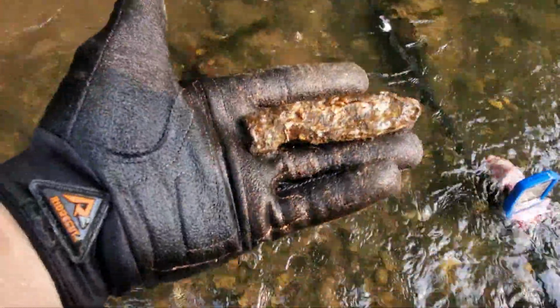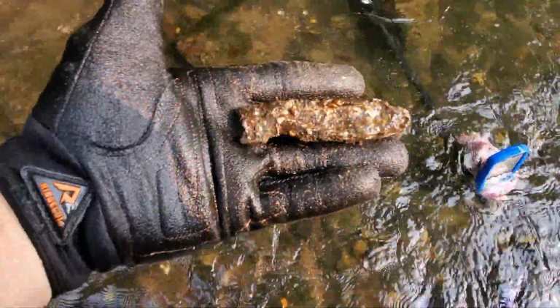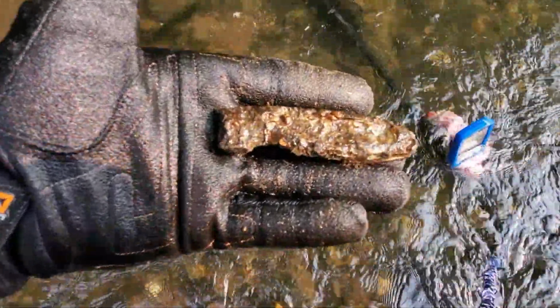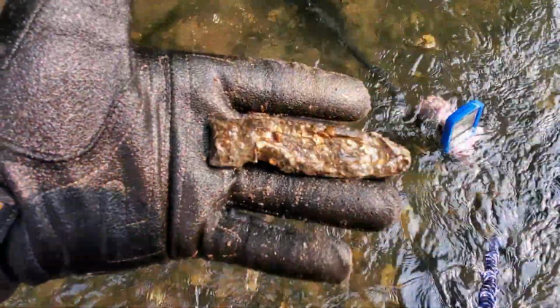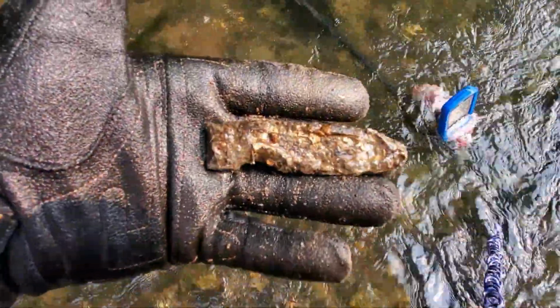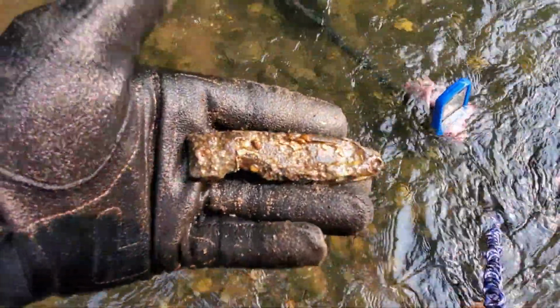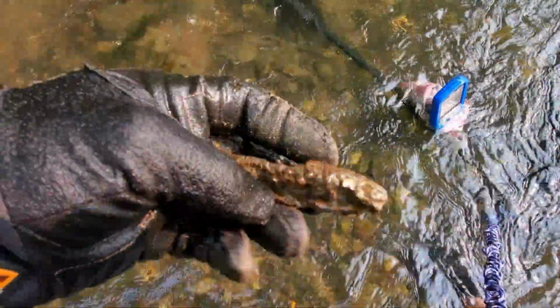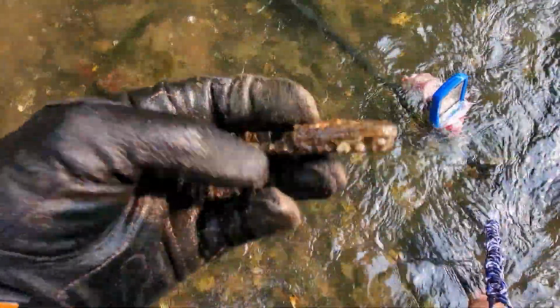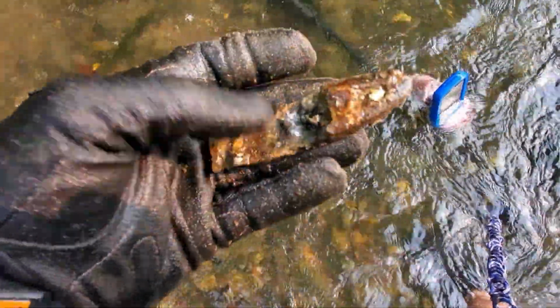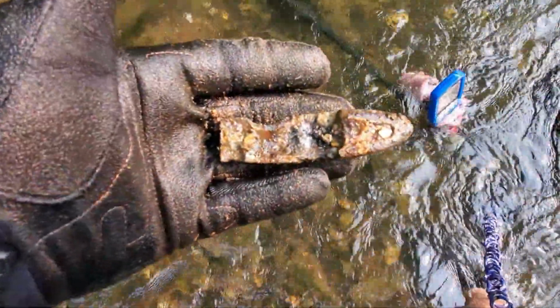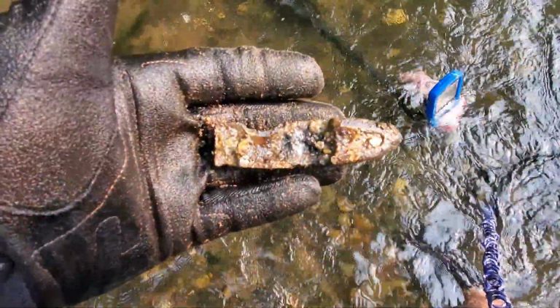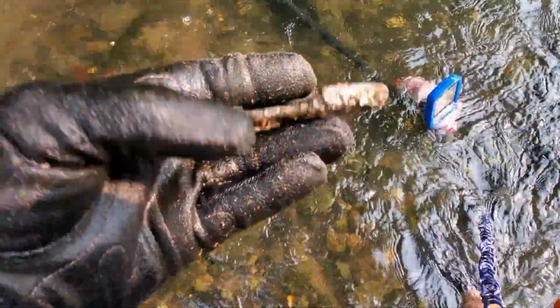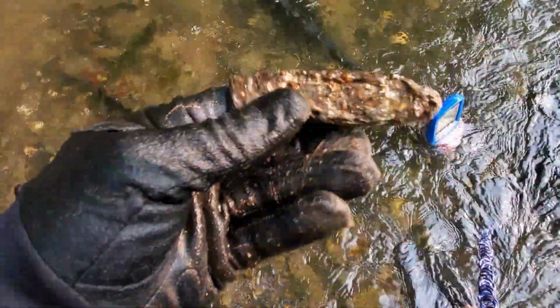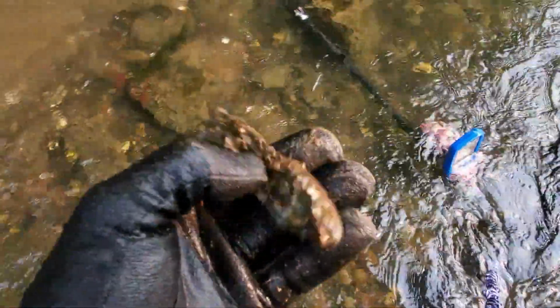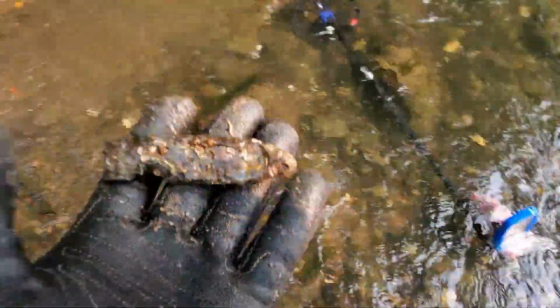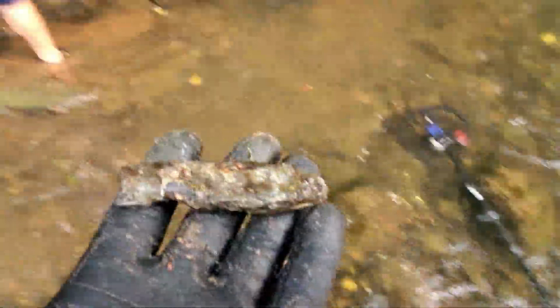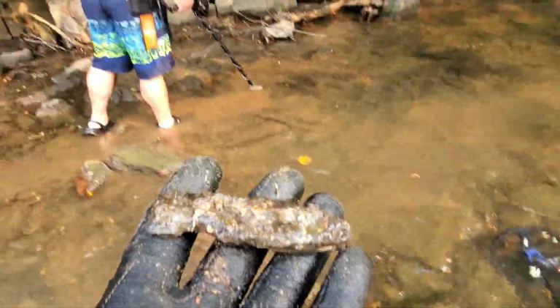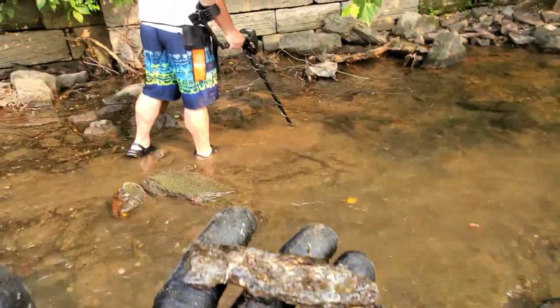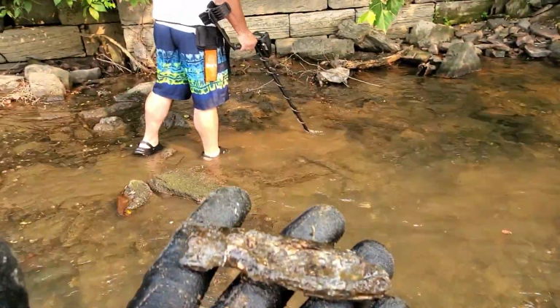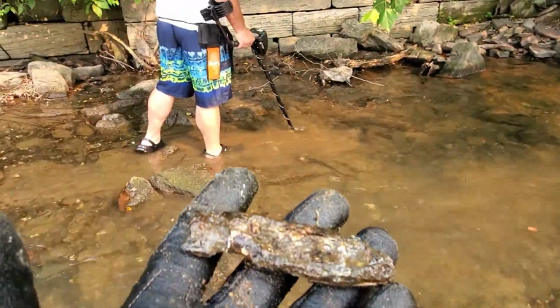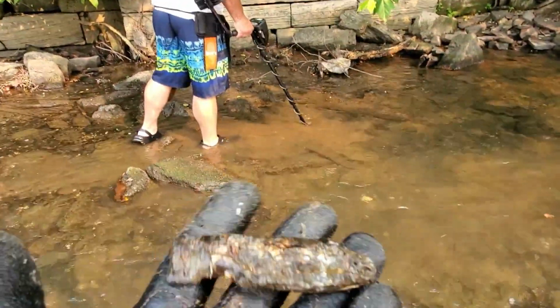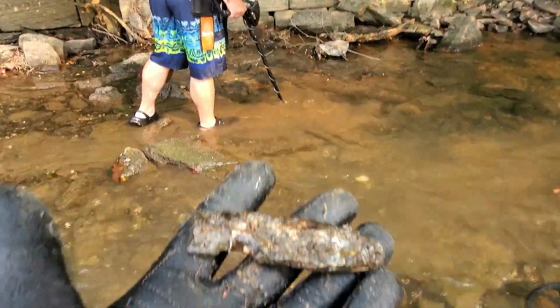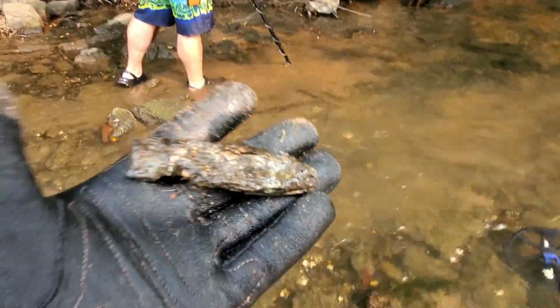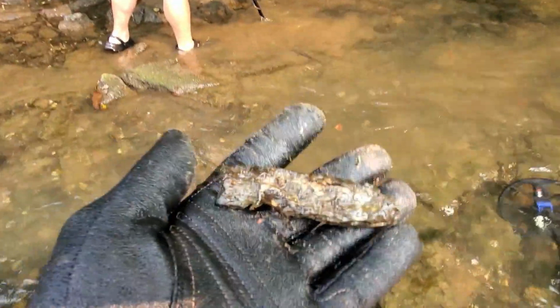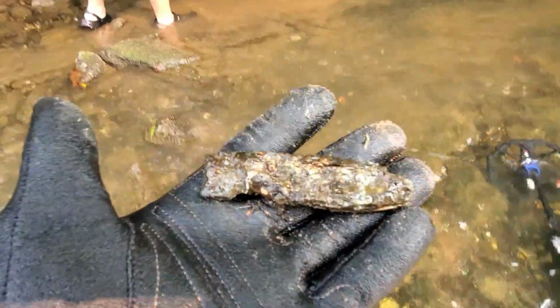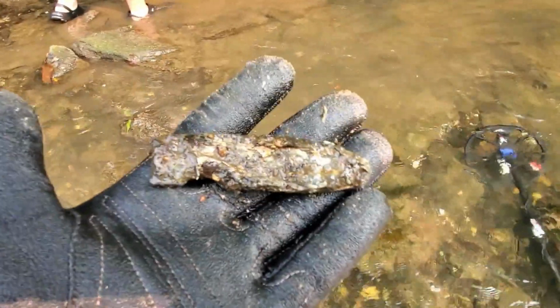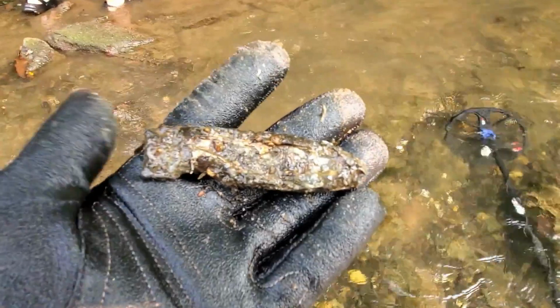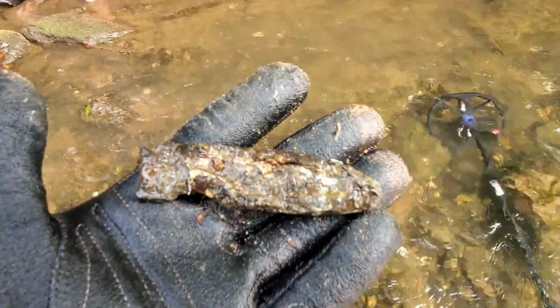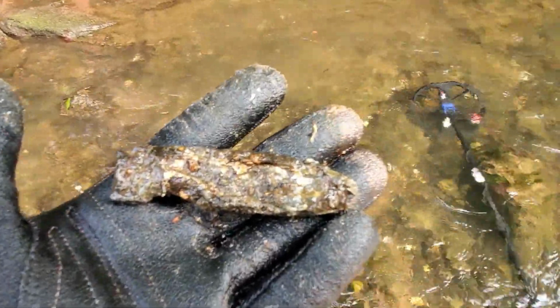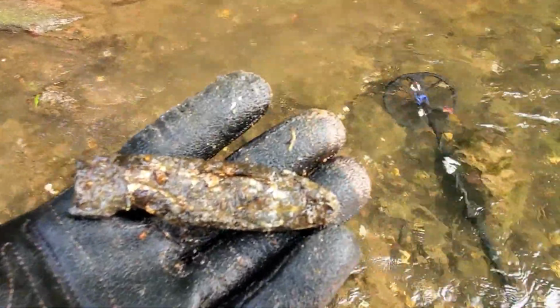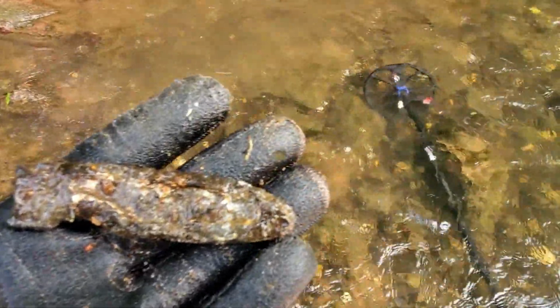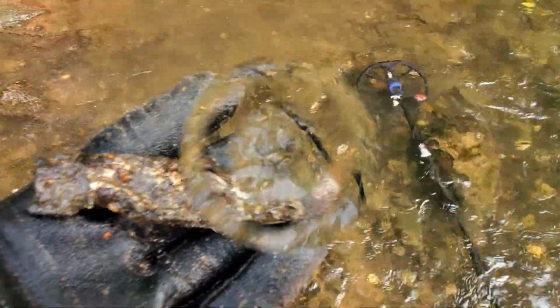I just got a piece of a pocket knife handle. We're going to work around this area a little bit more and then we might move to another location. So hang tight — we'll see you on the next one.